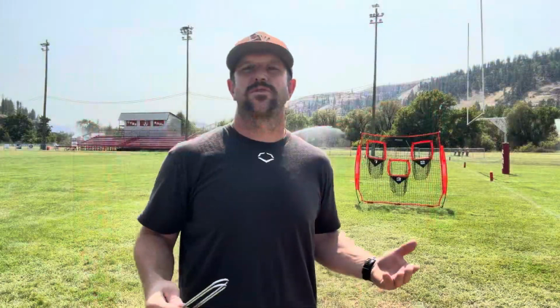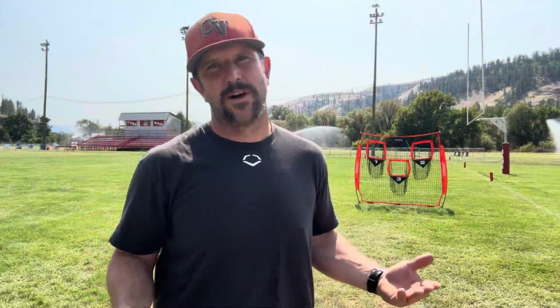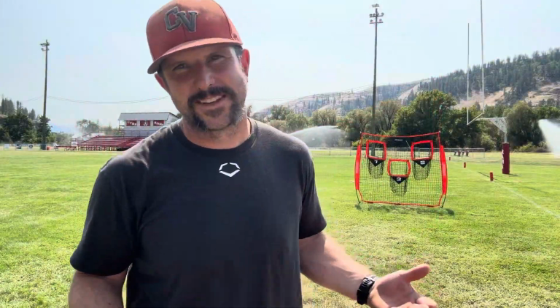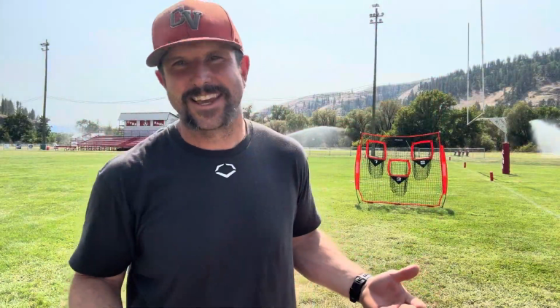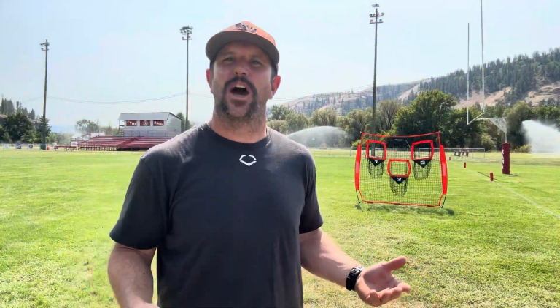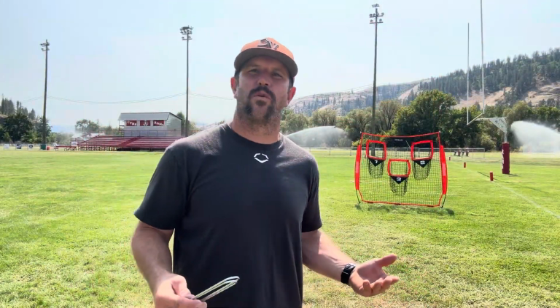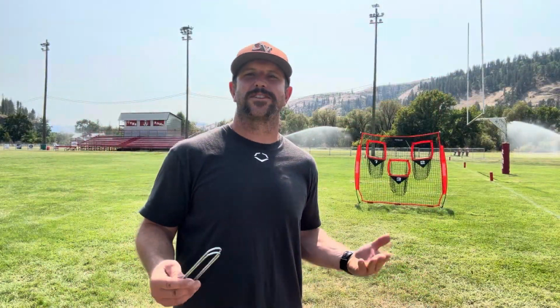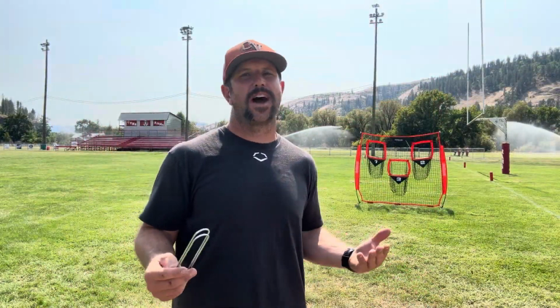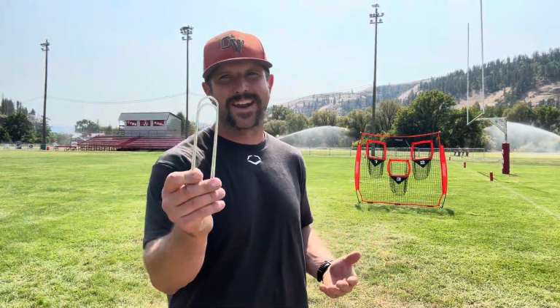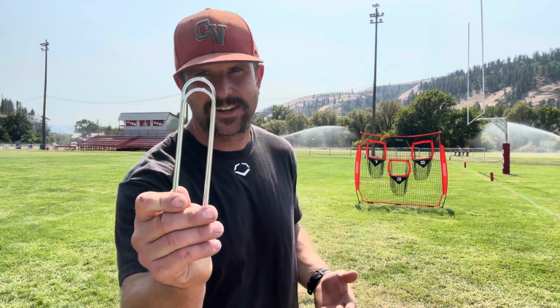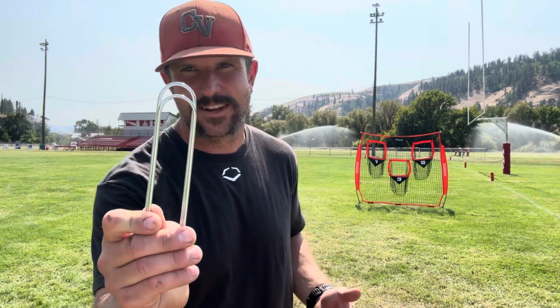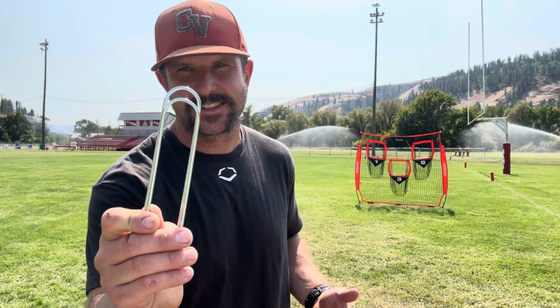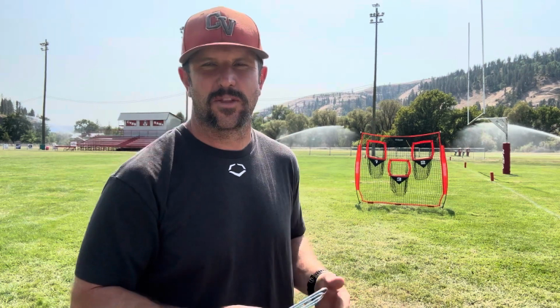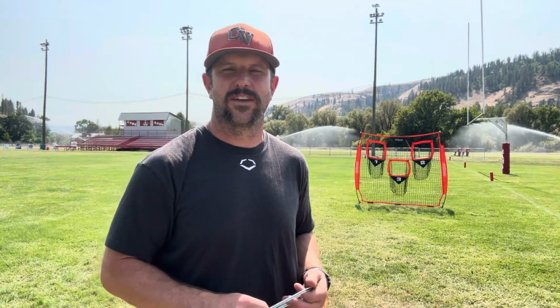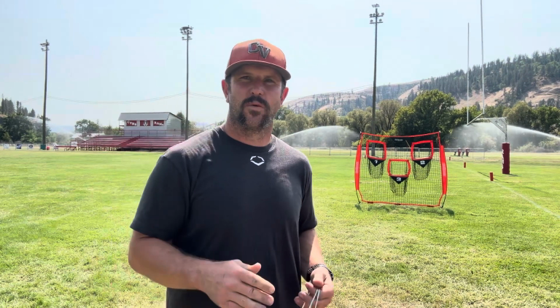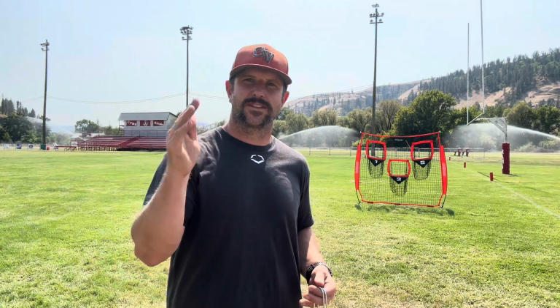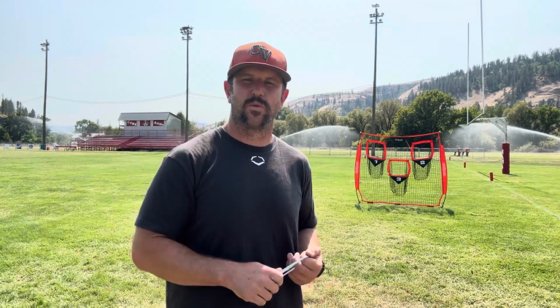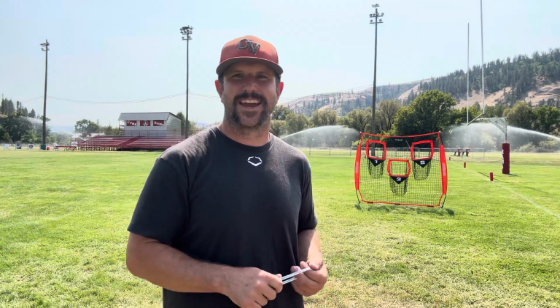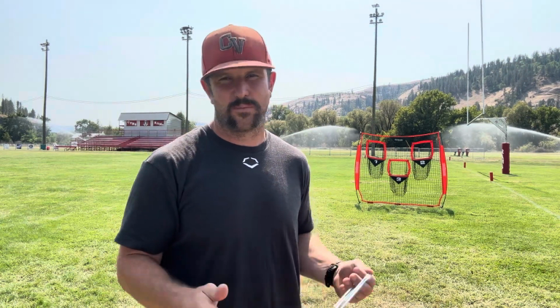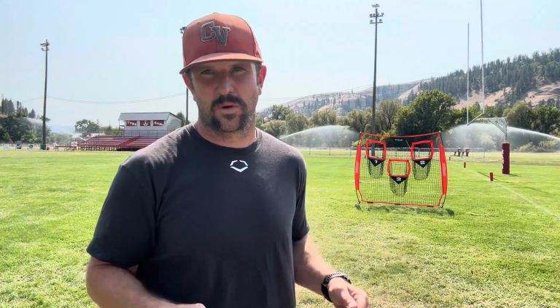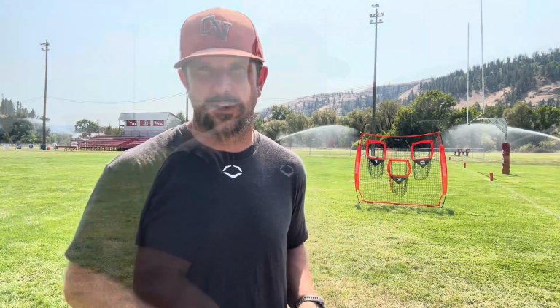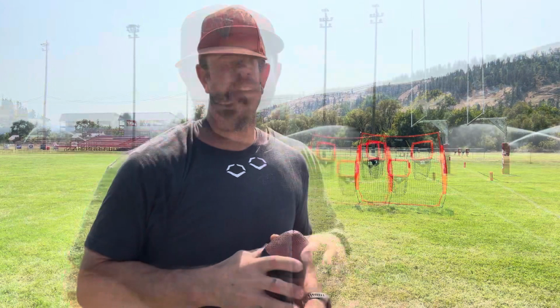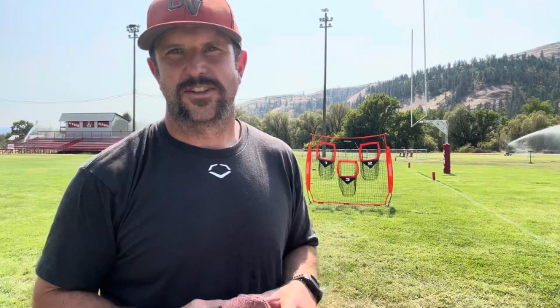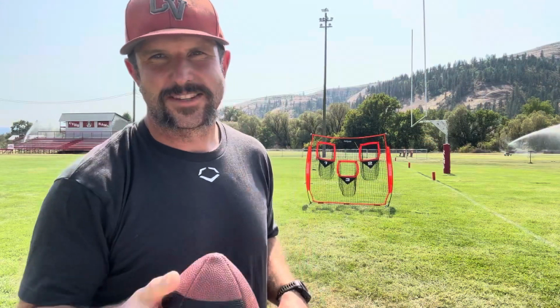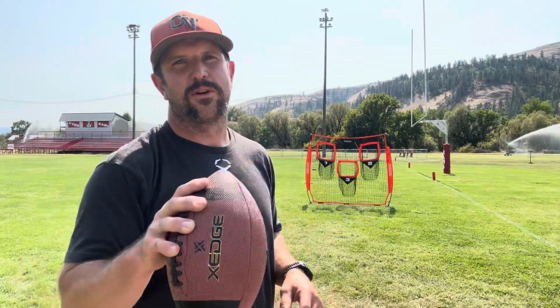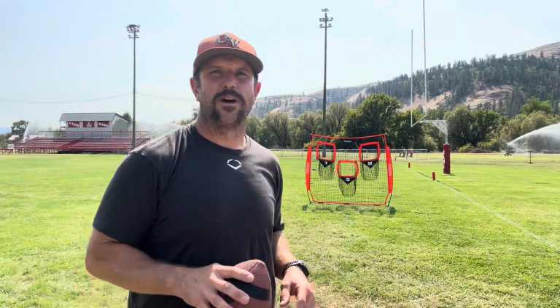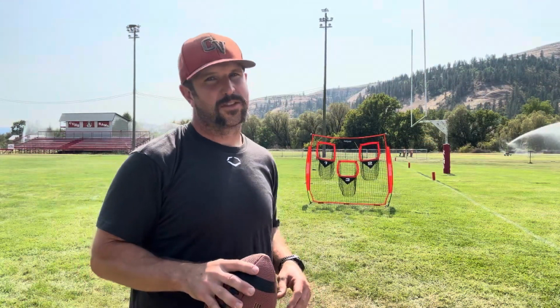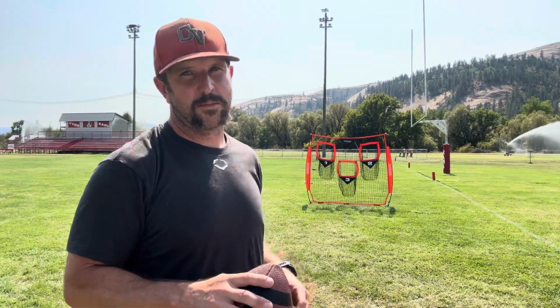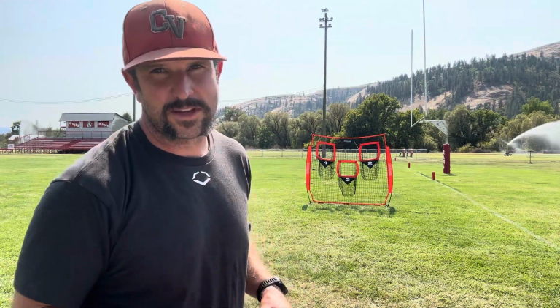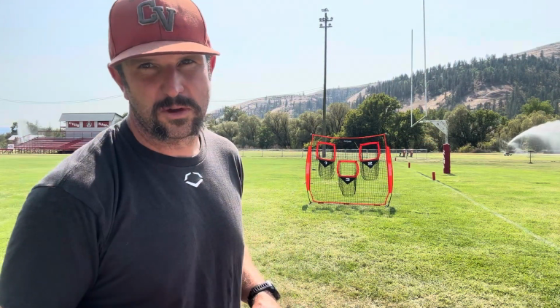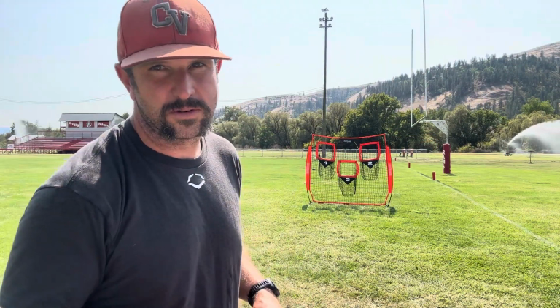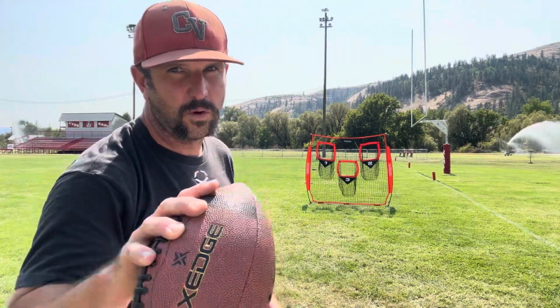Let's go ahead and throw some footballs at this thing and see how it performs. To start out, we're not going to use any of the stakes on the front, and we're going to see if it will stay up. Let's see if we can put three balls in the three numbered holes like you're supposed to.